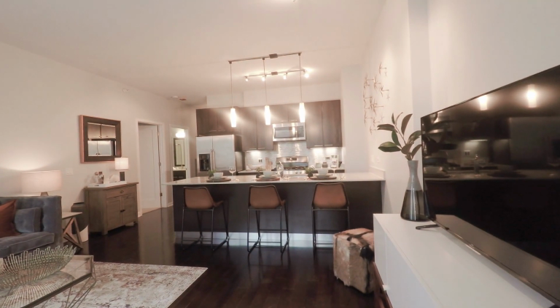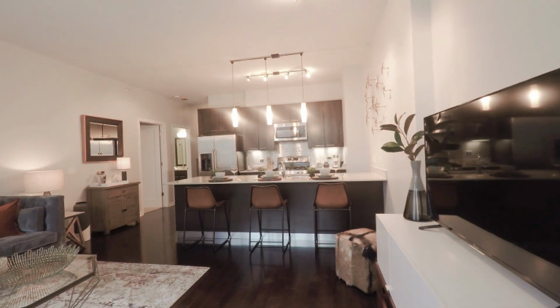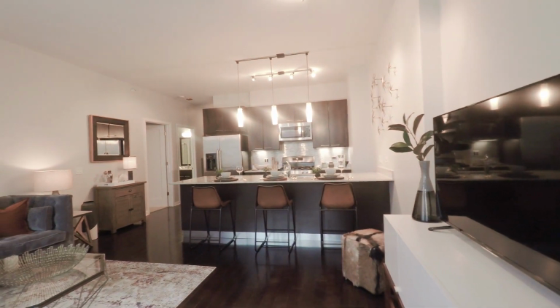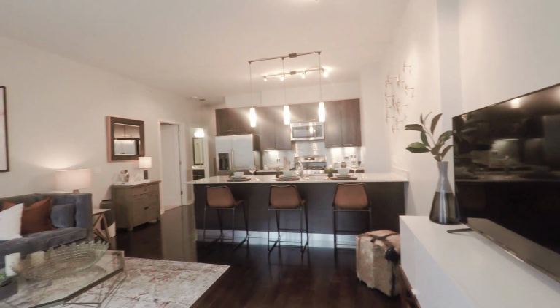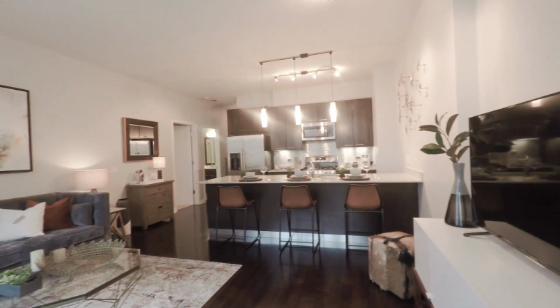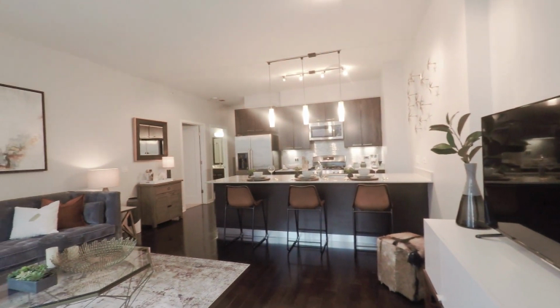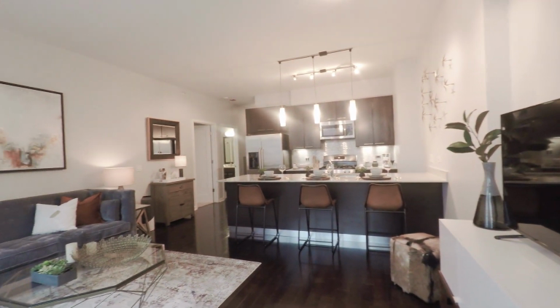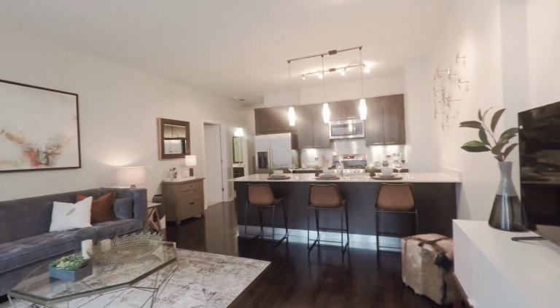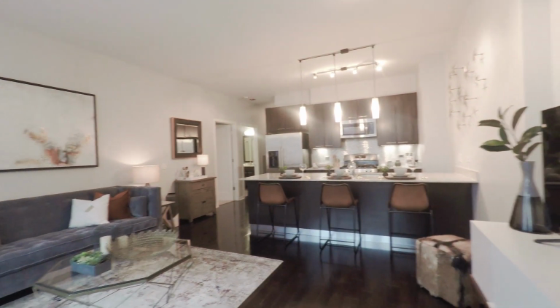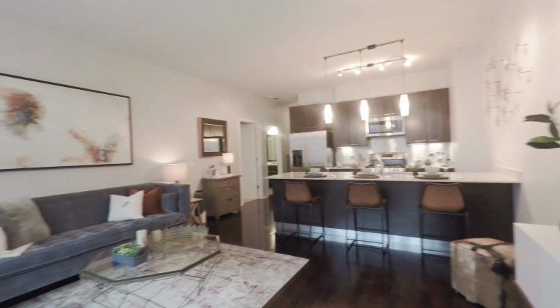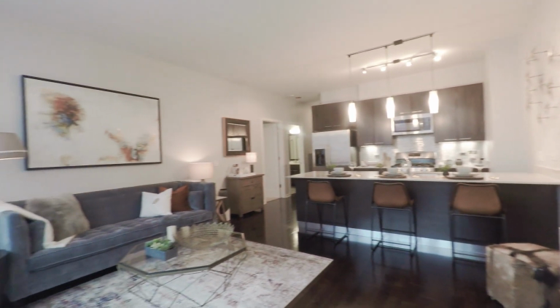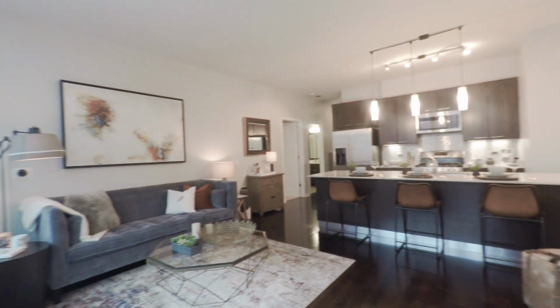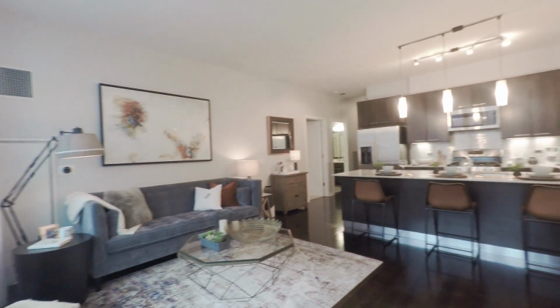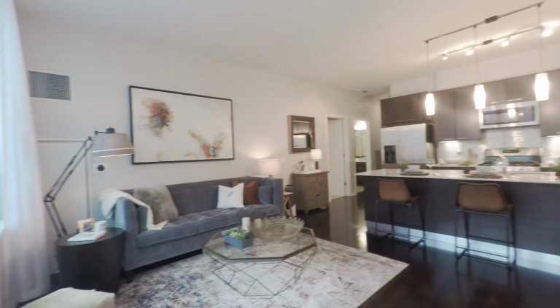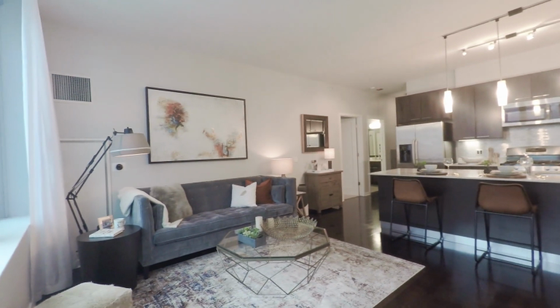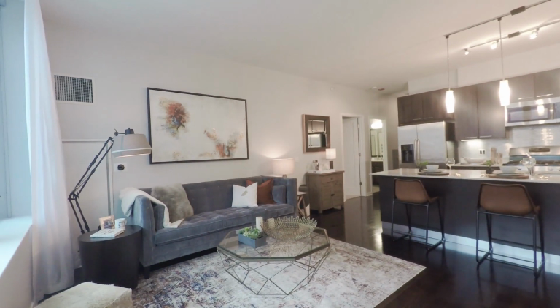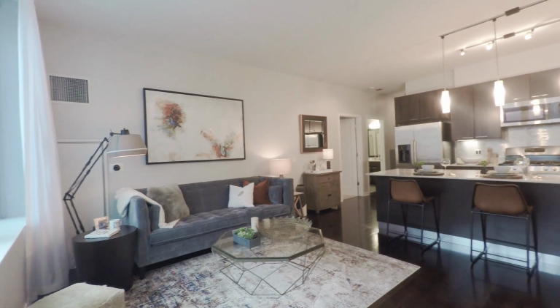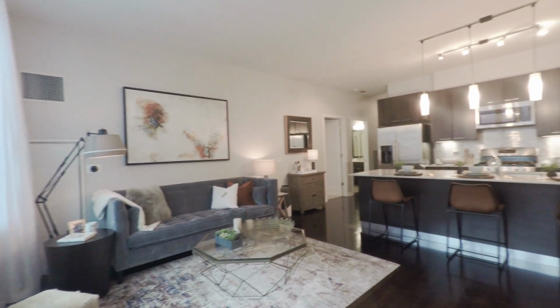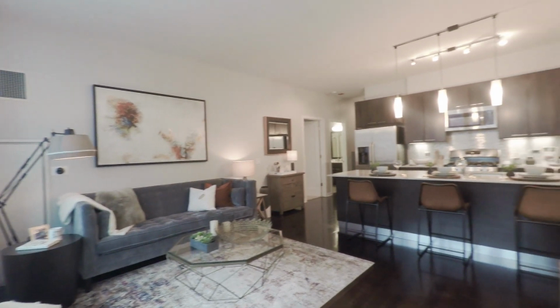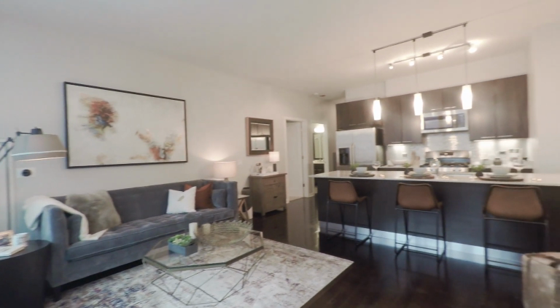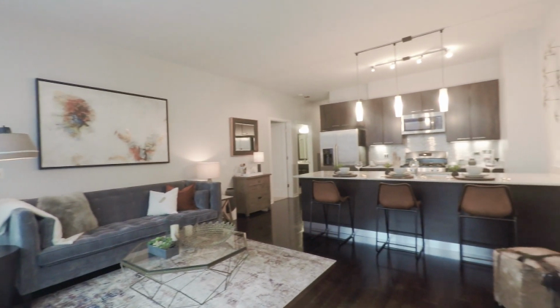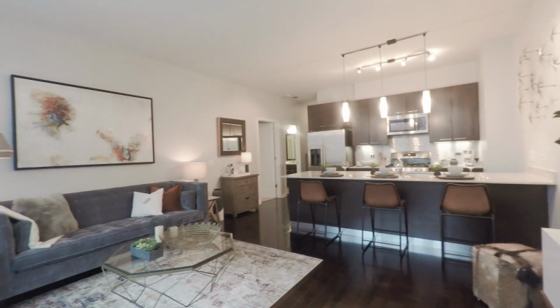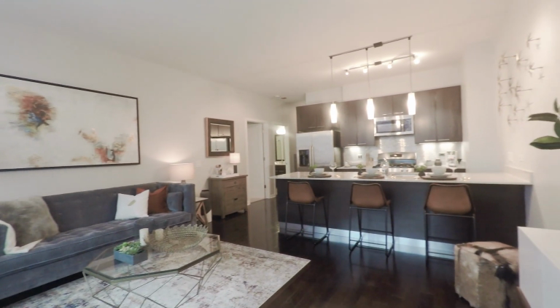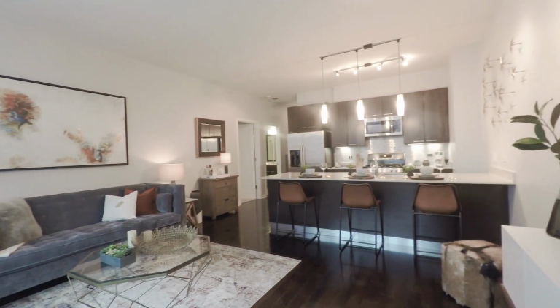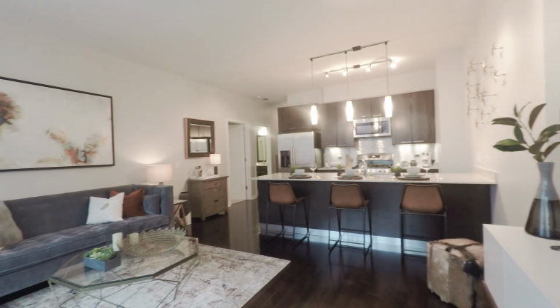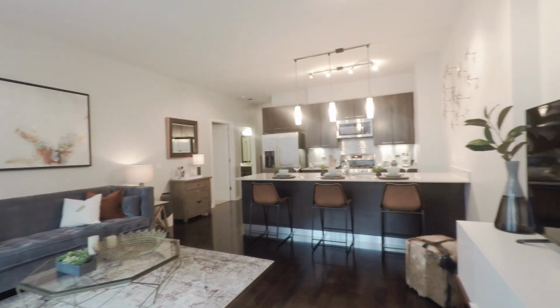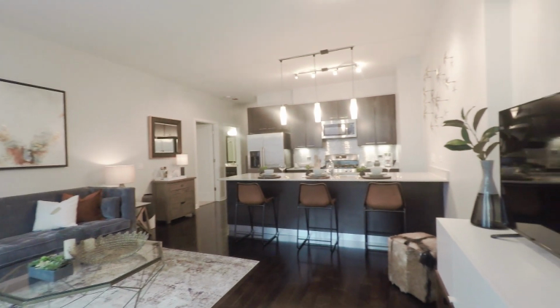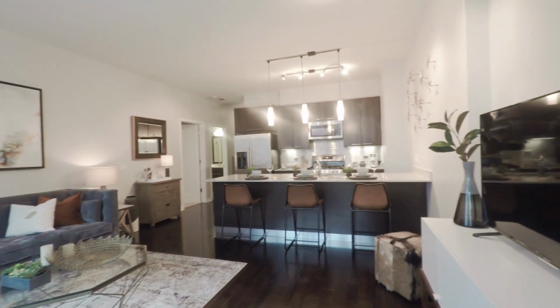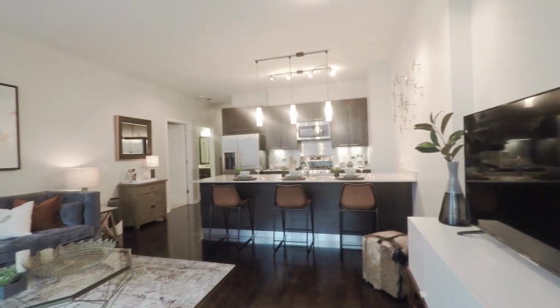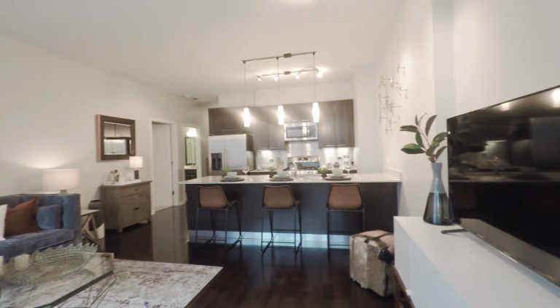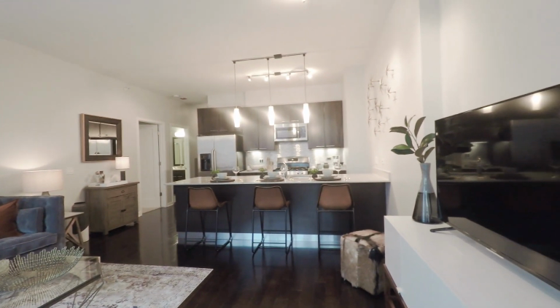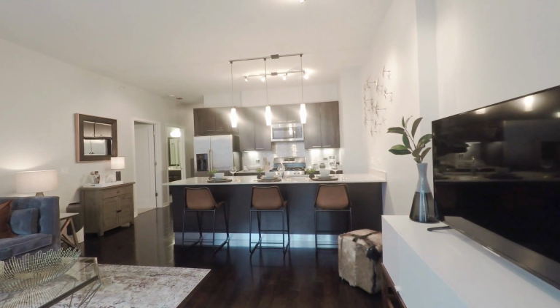There's a terrific feel to this unit coming from the high ceilings, the pendant lighting, and the contrast between the dark cabinets and the quartz counters.